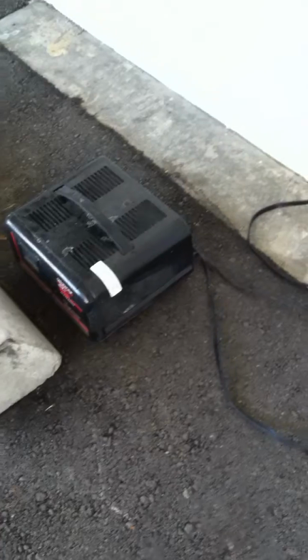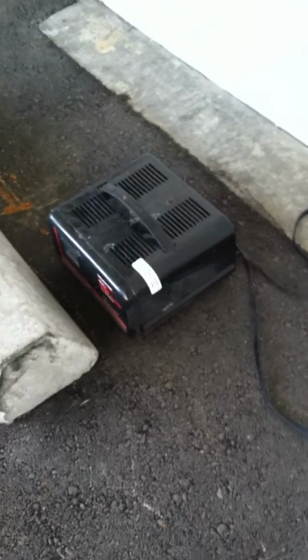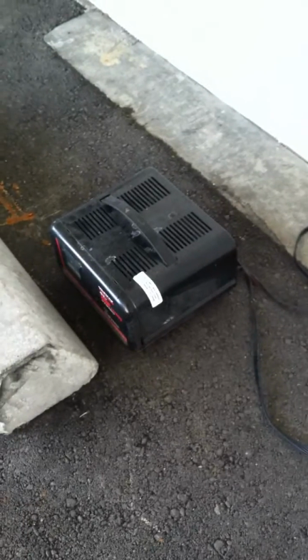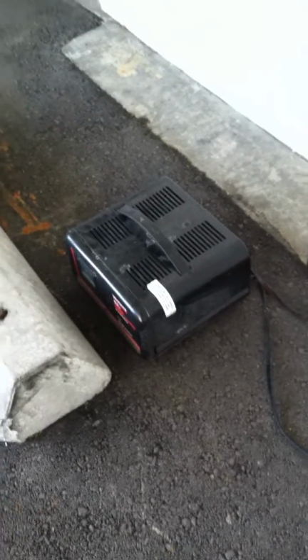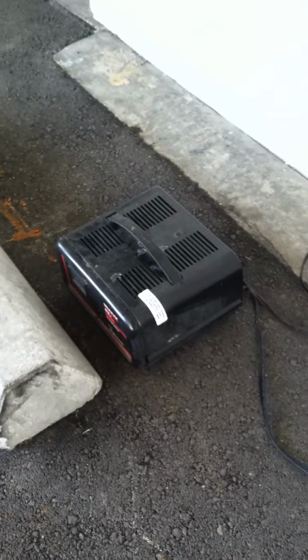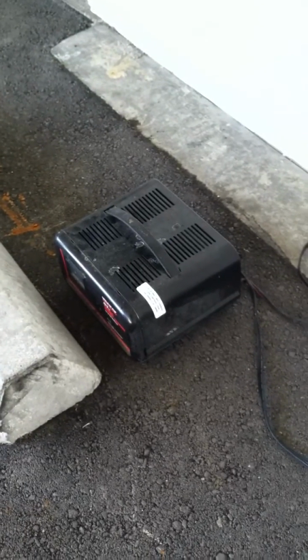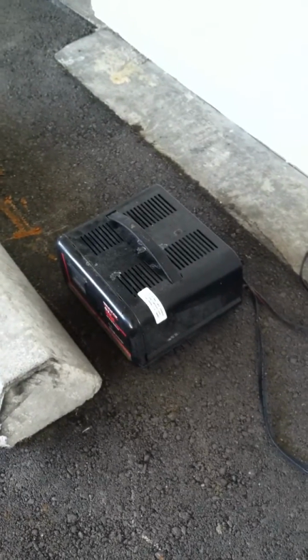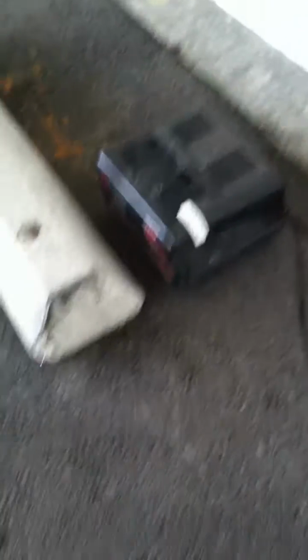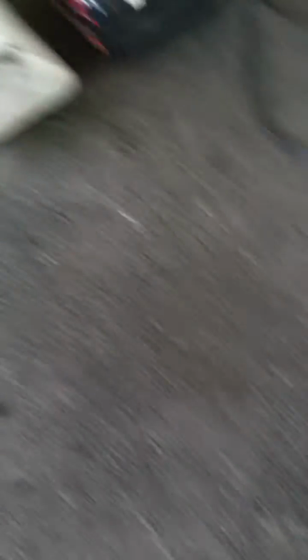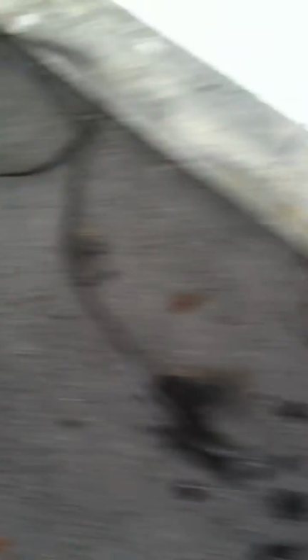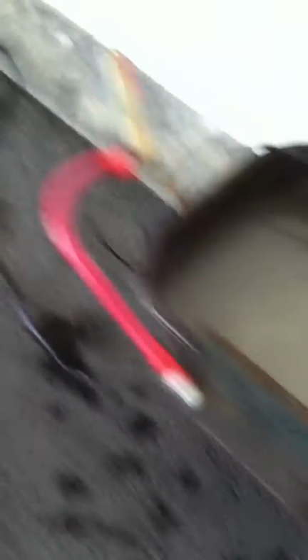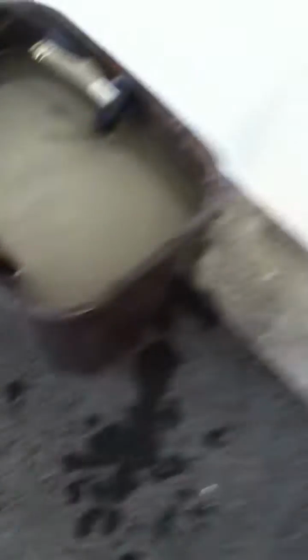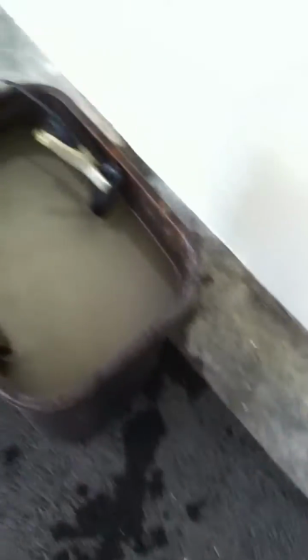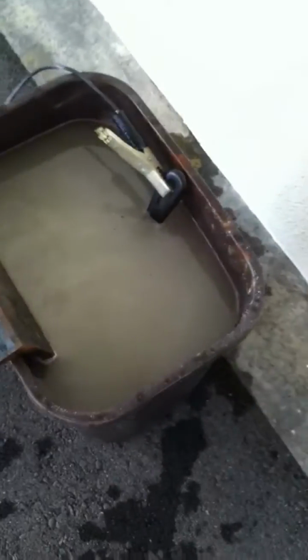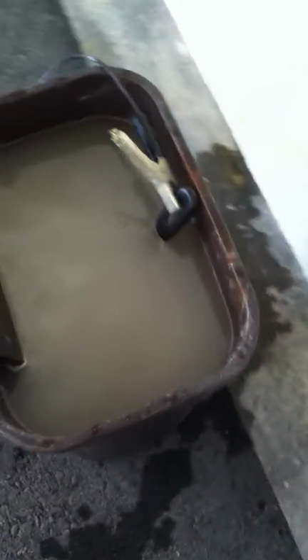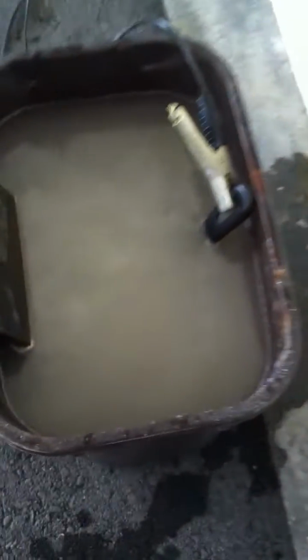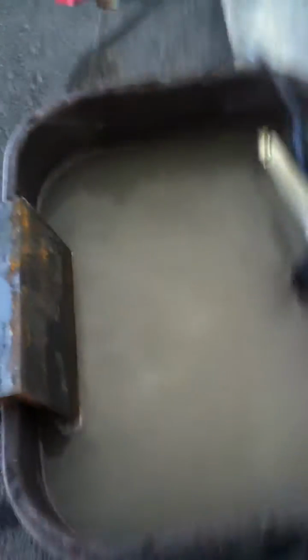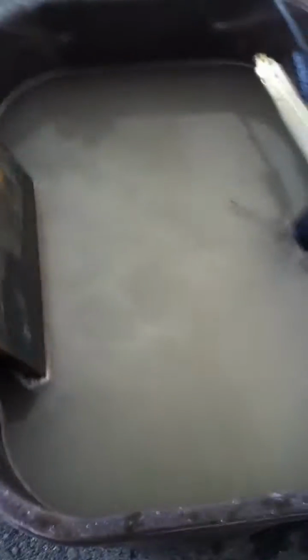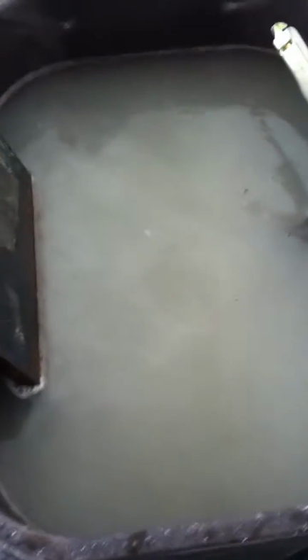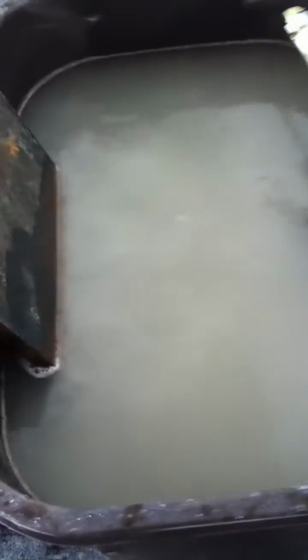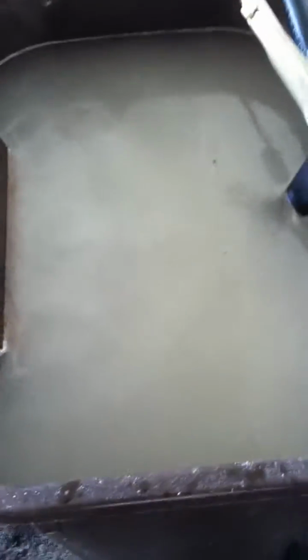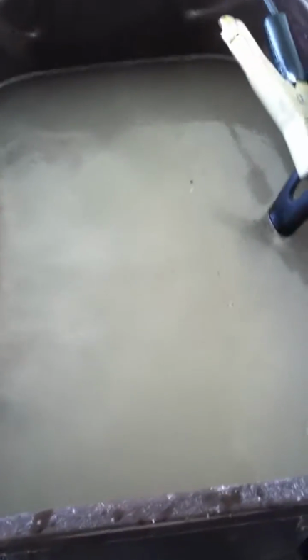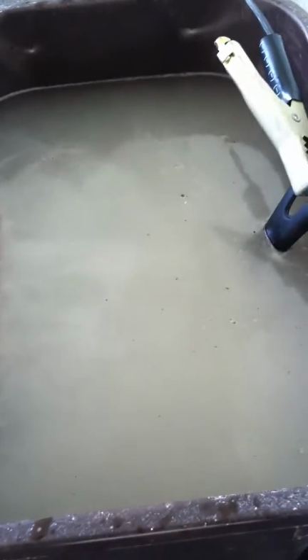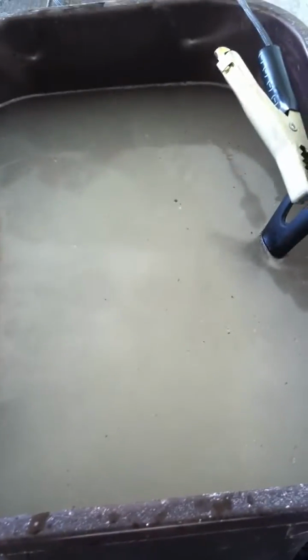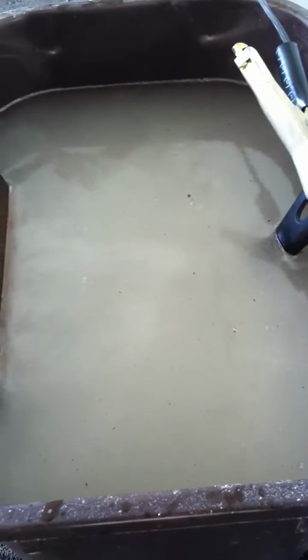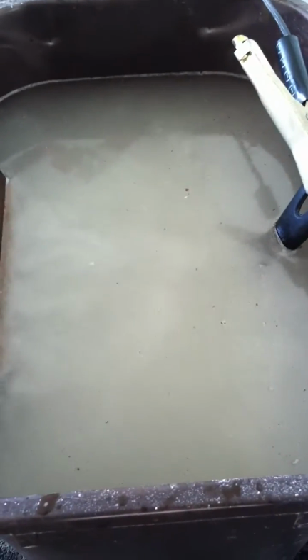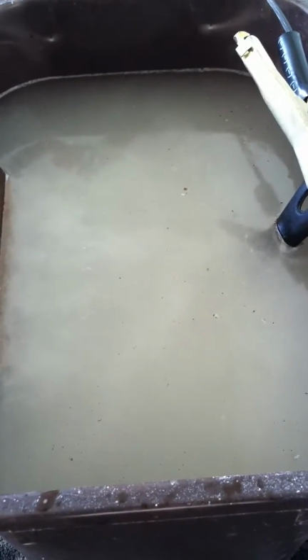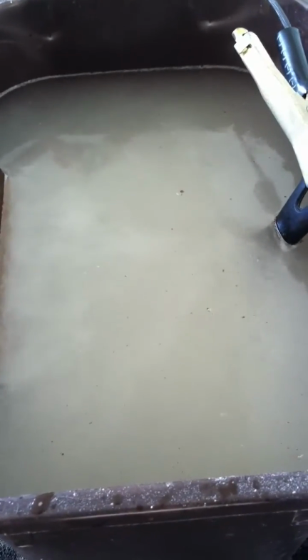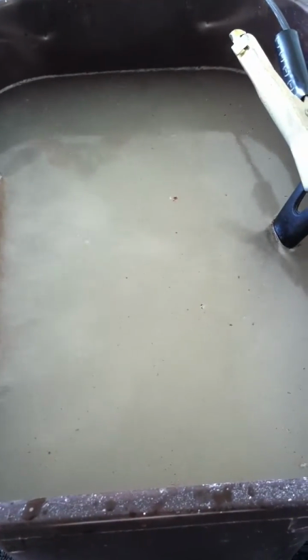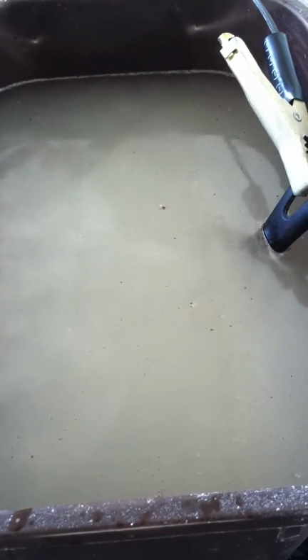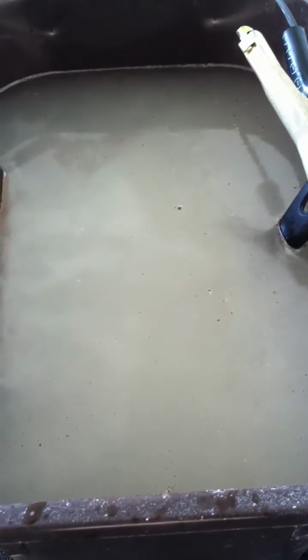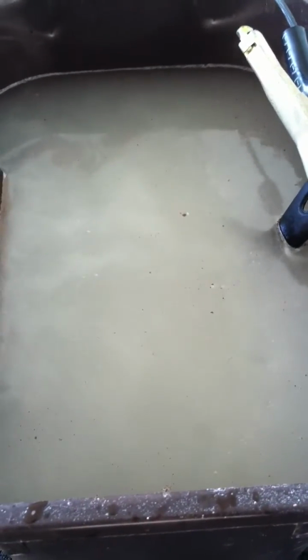Deuce's 10 amp battery charger, and I'm trying to get close without shocking myself. Look at that action in there. Holy moly.